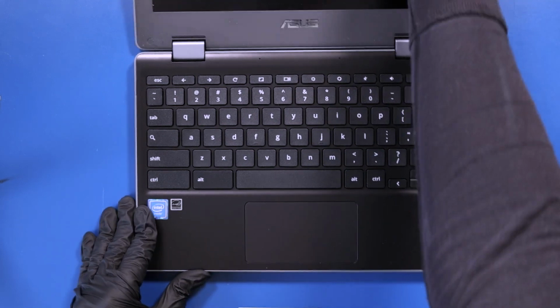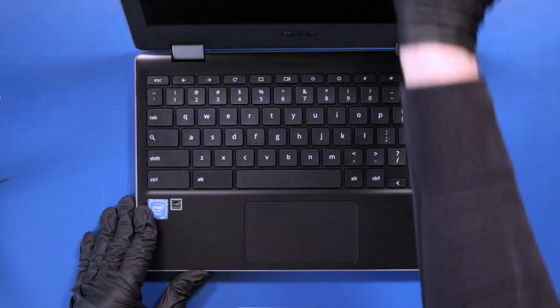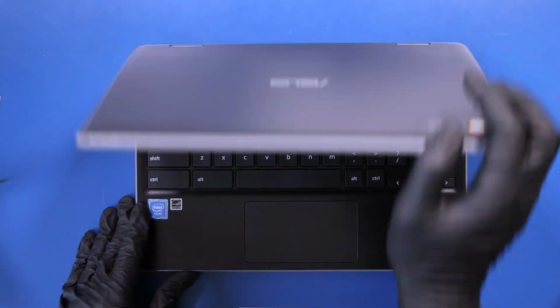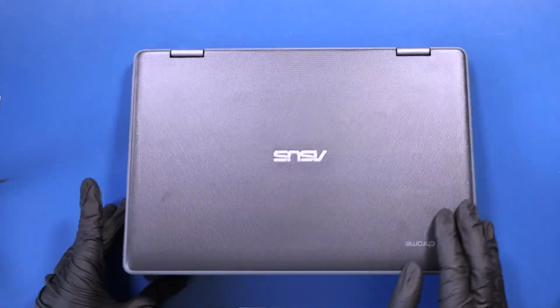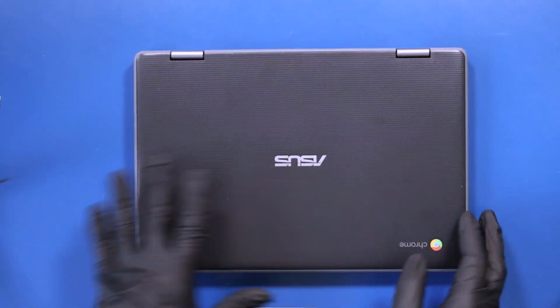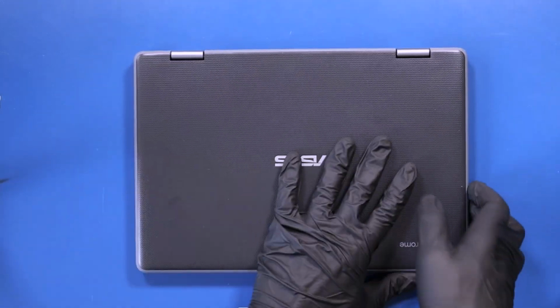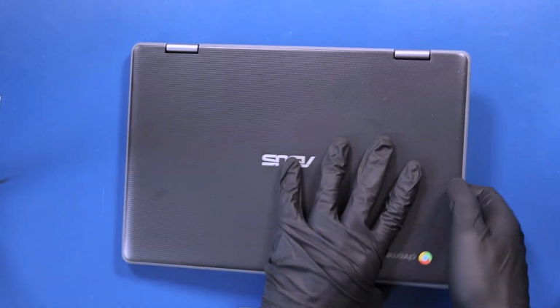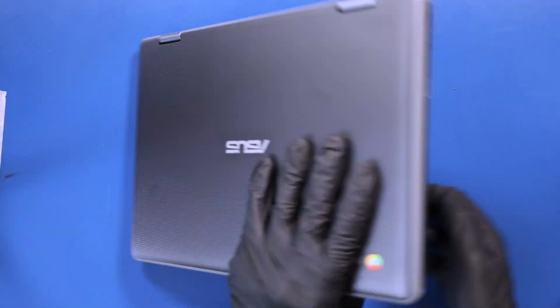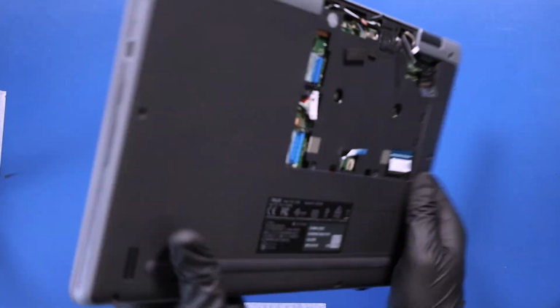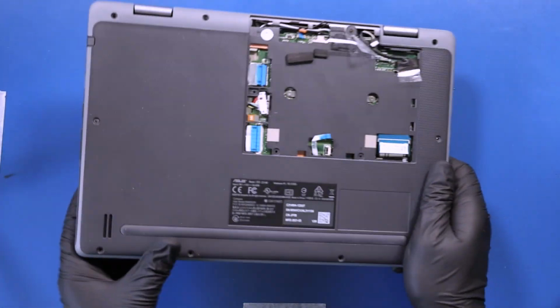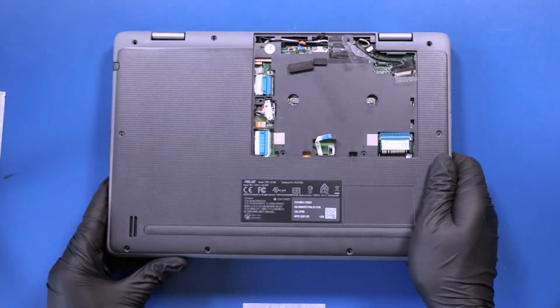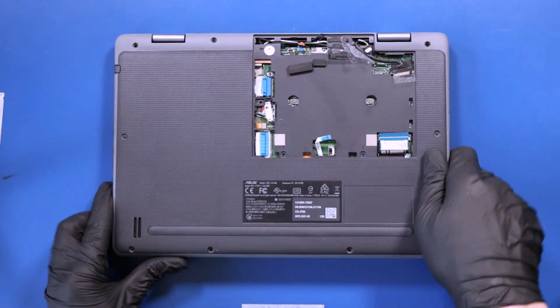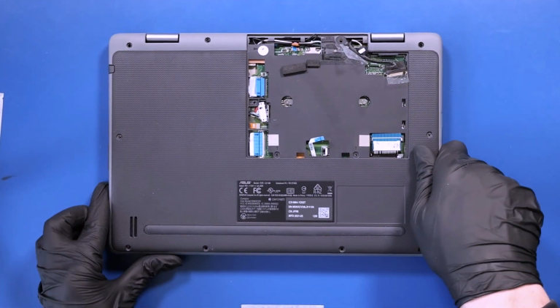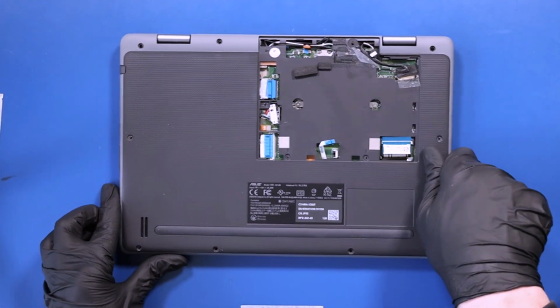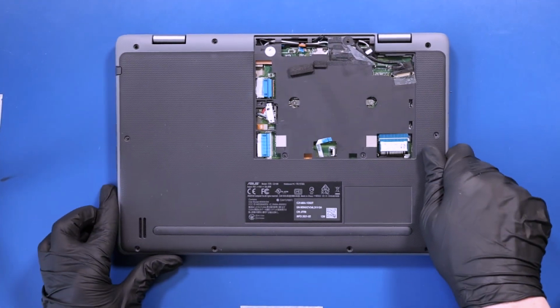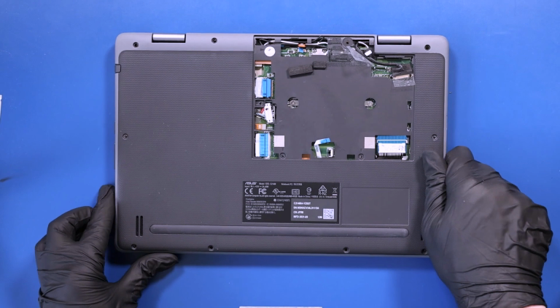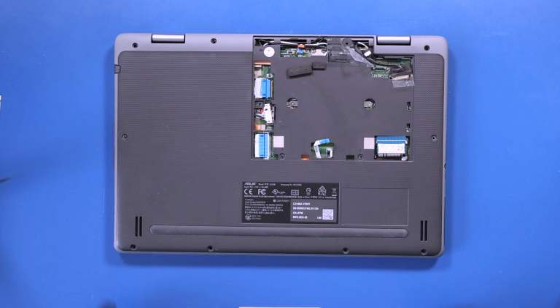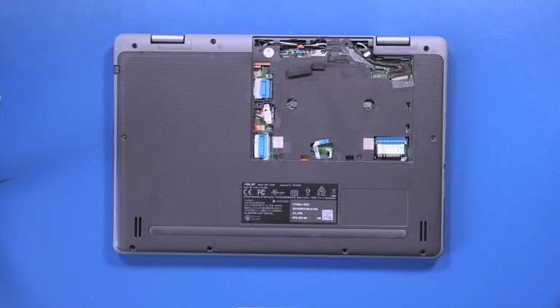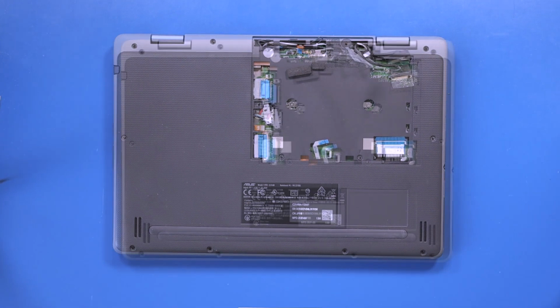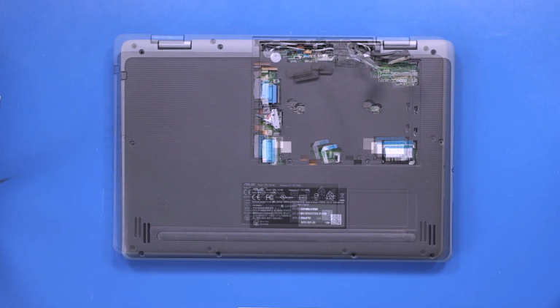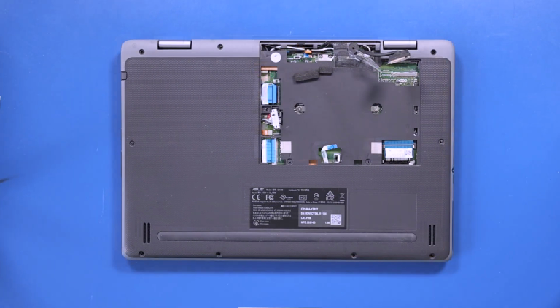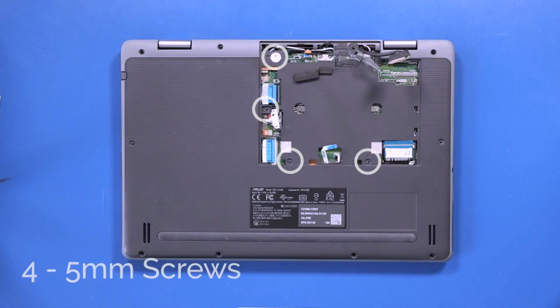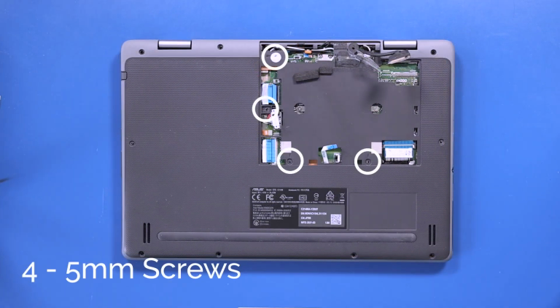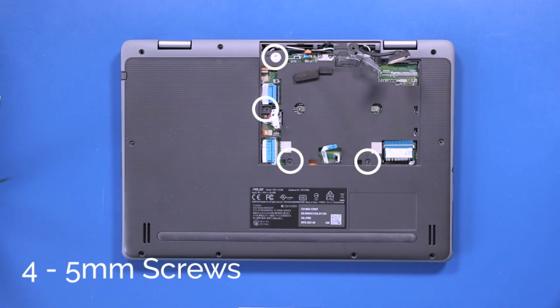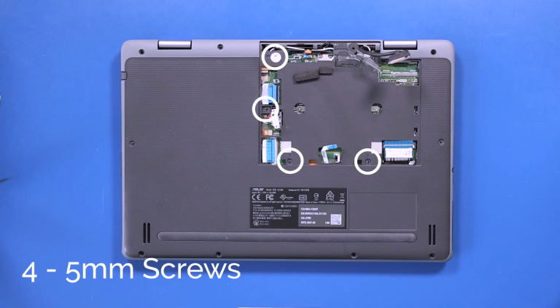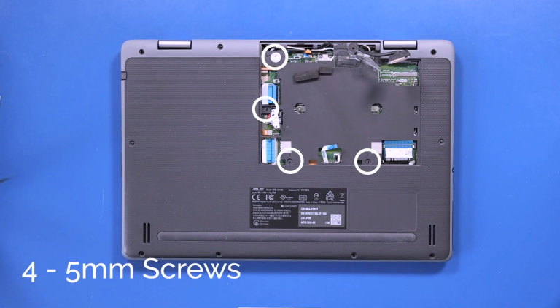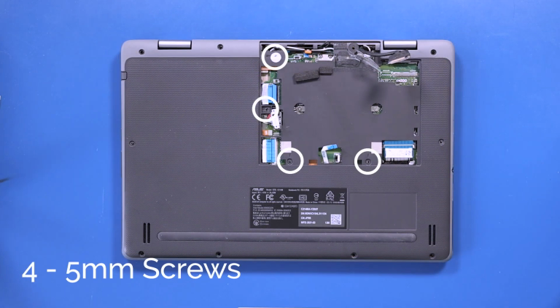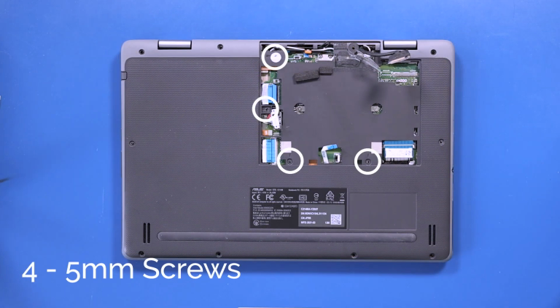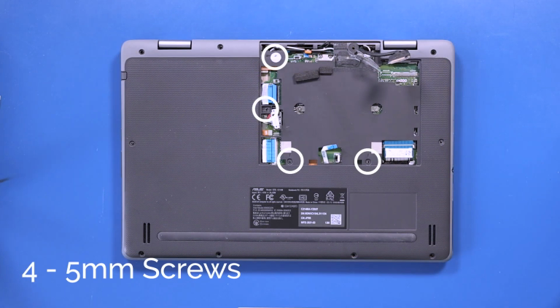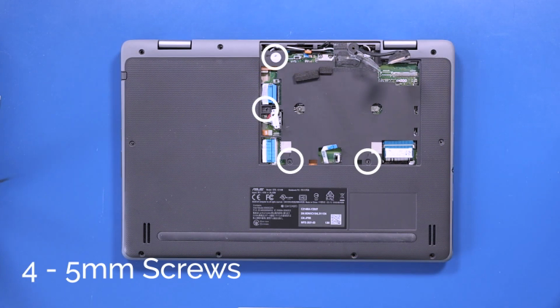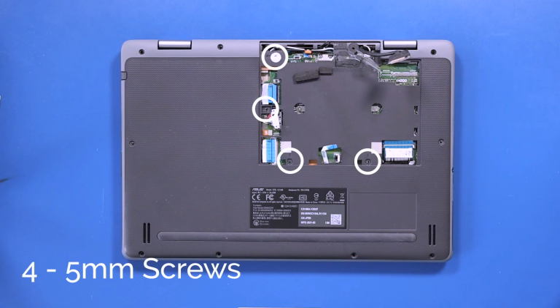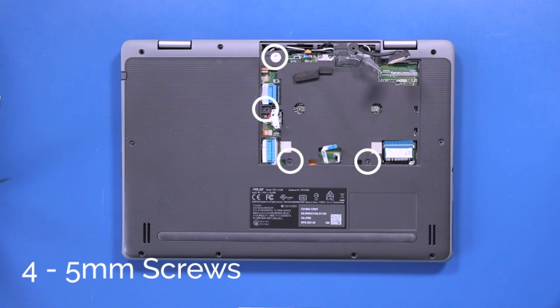Close the unit and flip it back over. Replace the 4 or 5mm screws back inside the bottom panel.